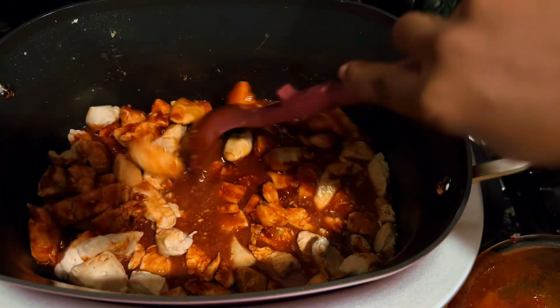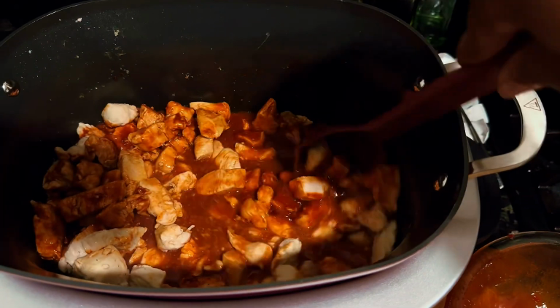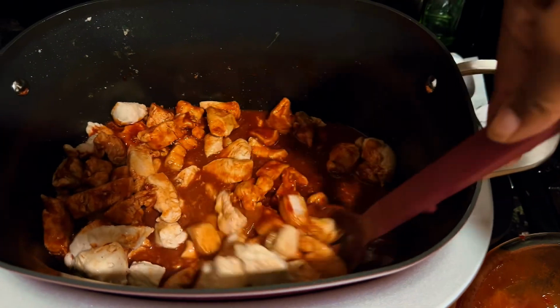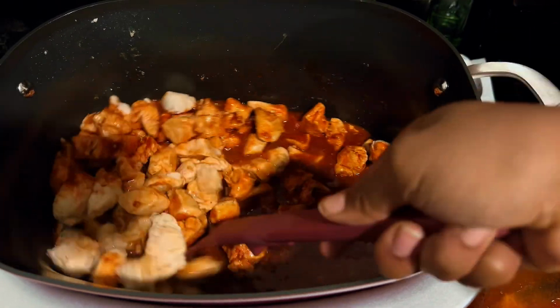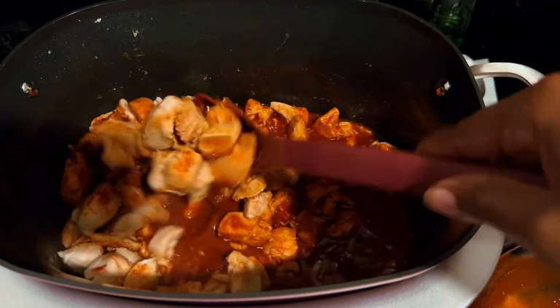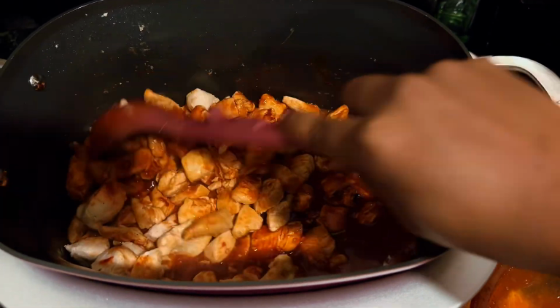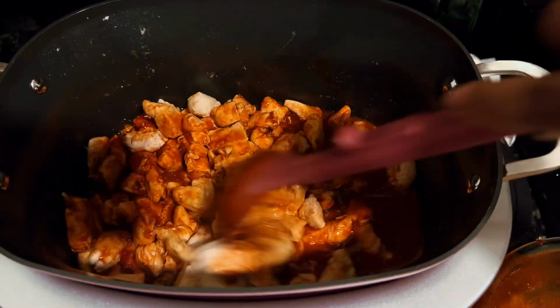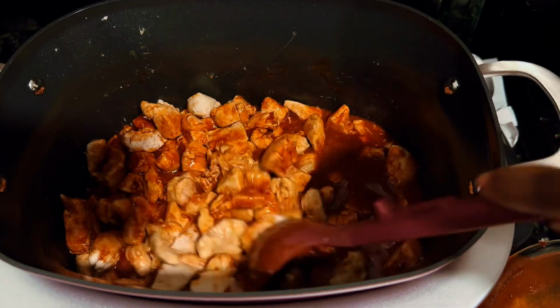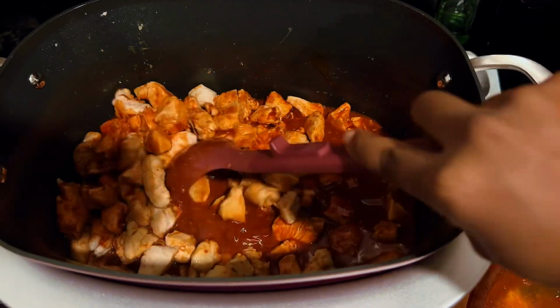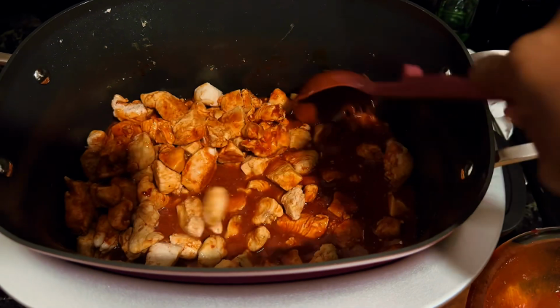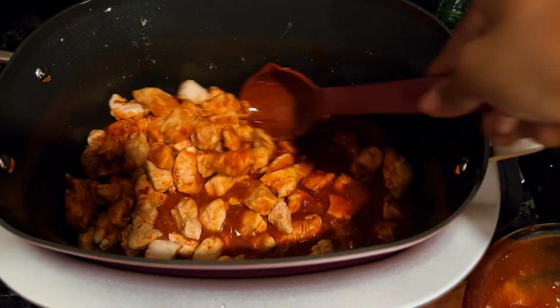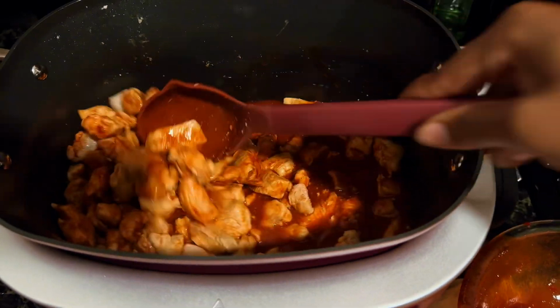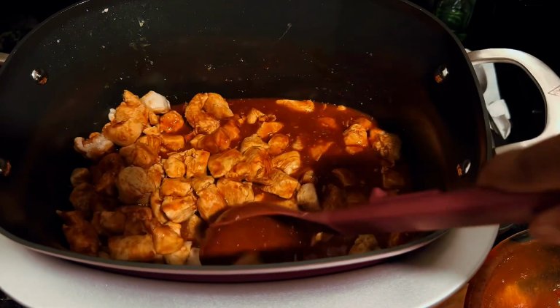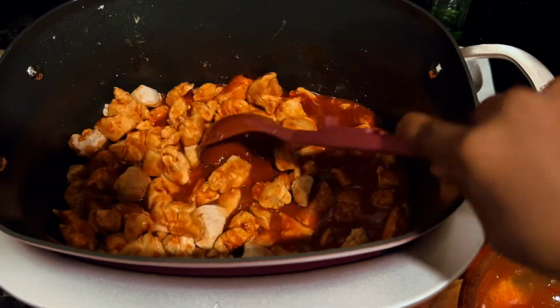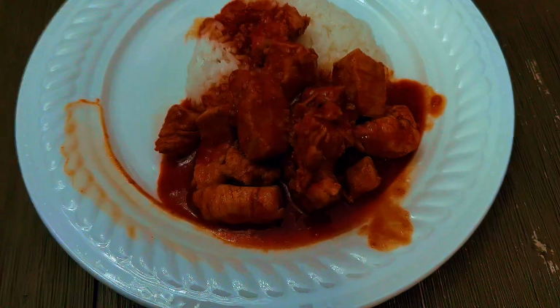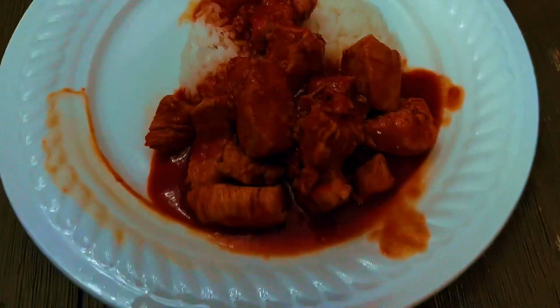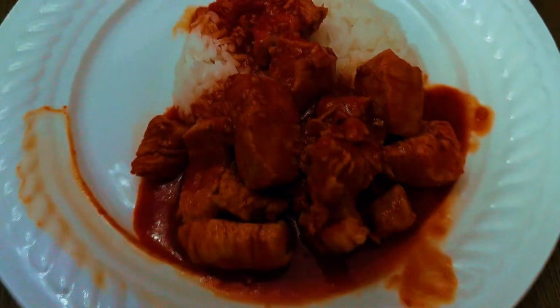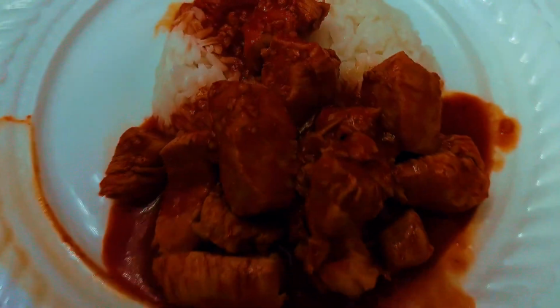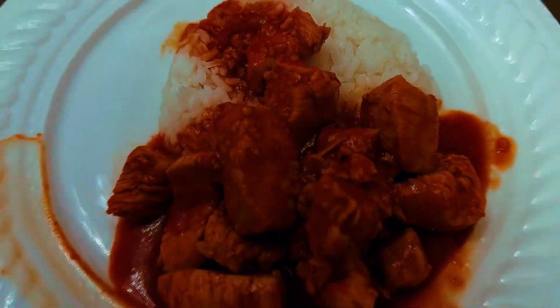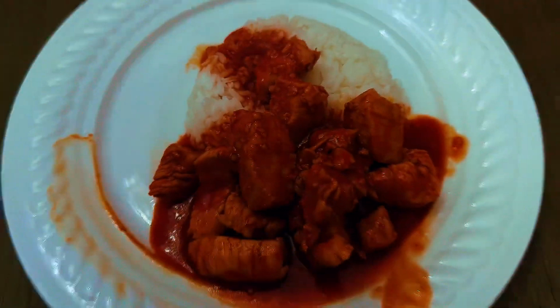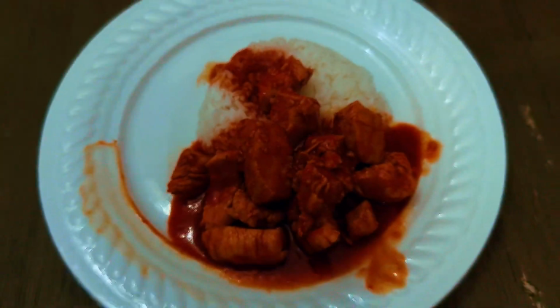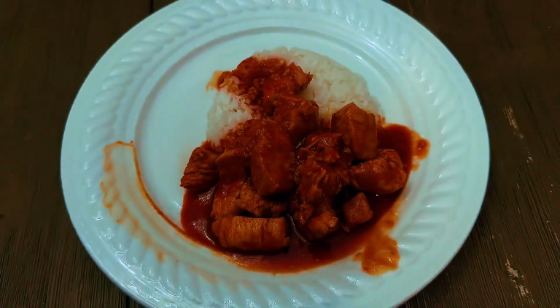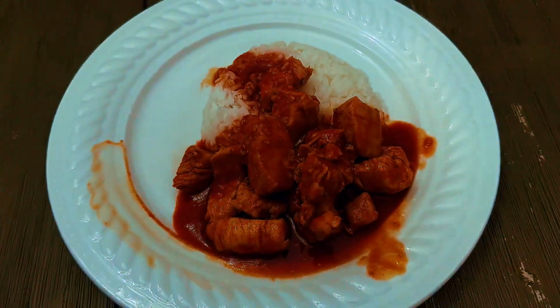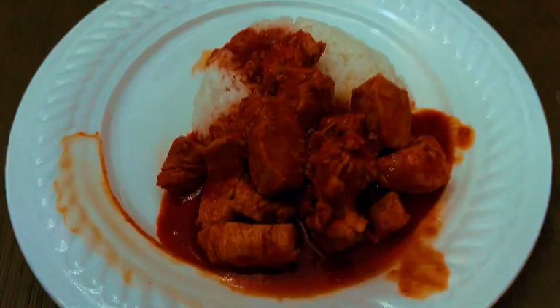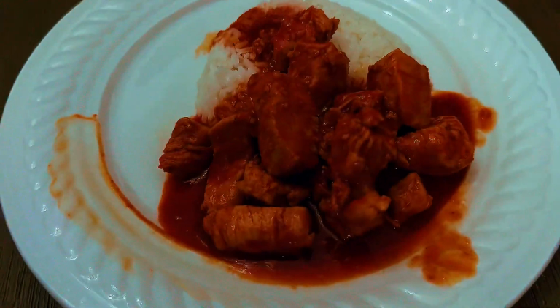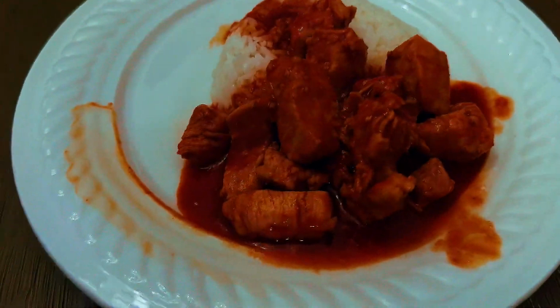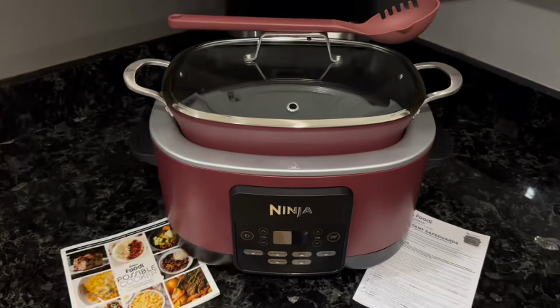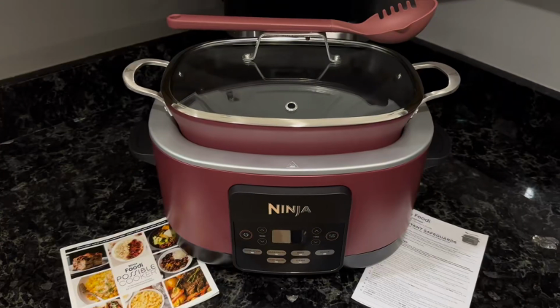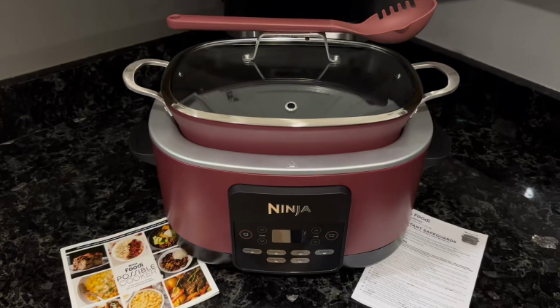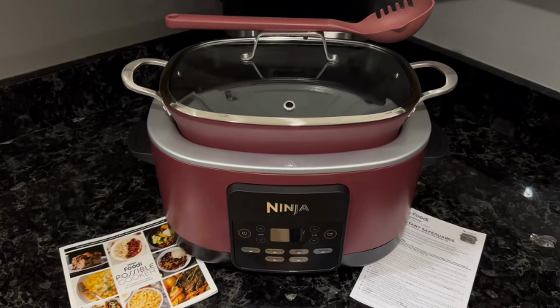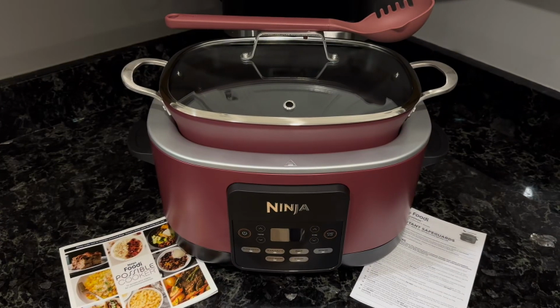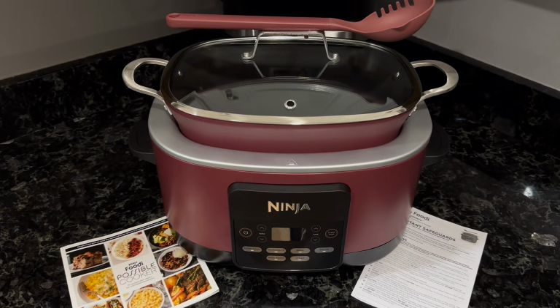The food came out delicious, and since then I've made pulled pork sandwiches, meatballs and gravy, and soup — with bread next on the list. This is easily one of the best appliances I've ever purchased and I highly recommend it.